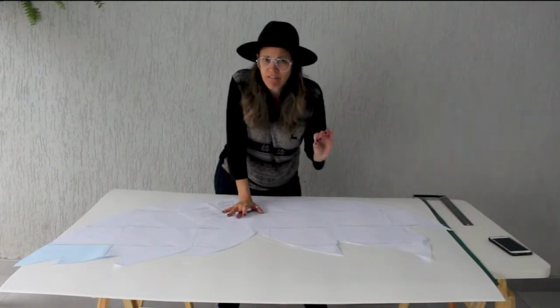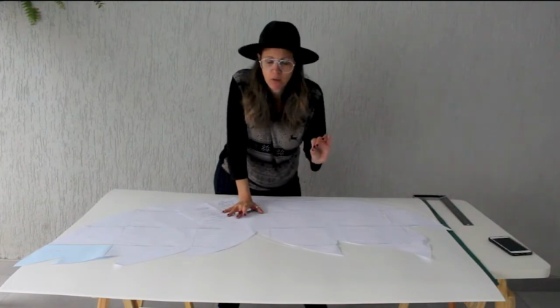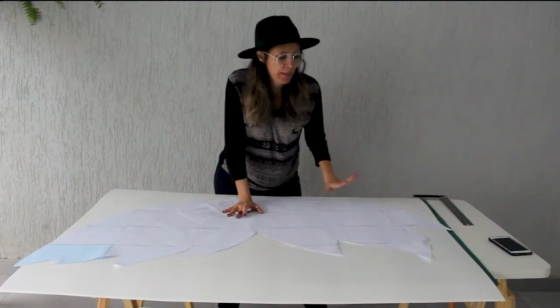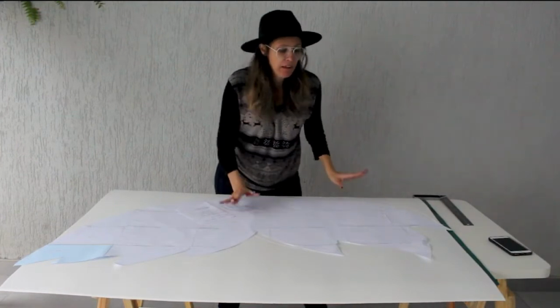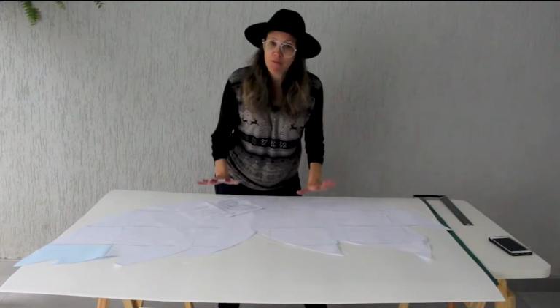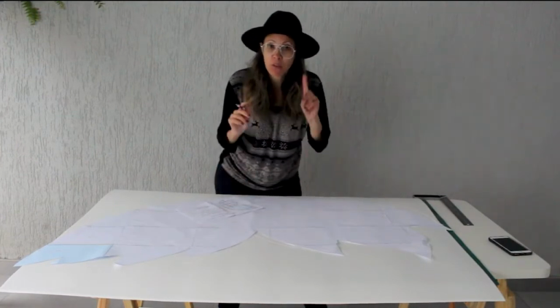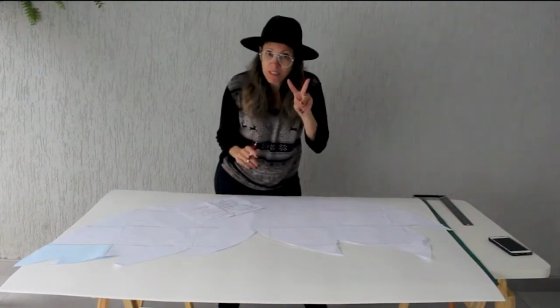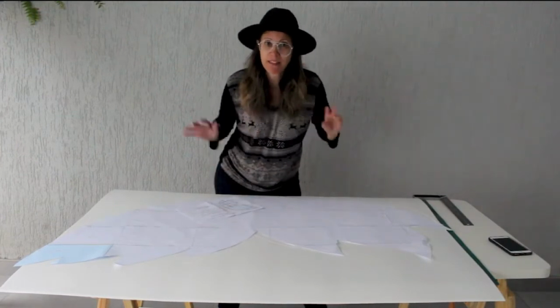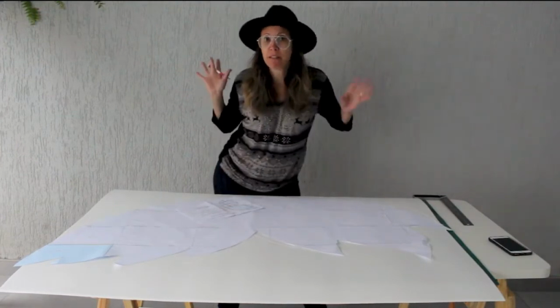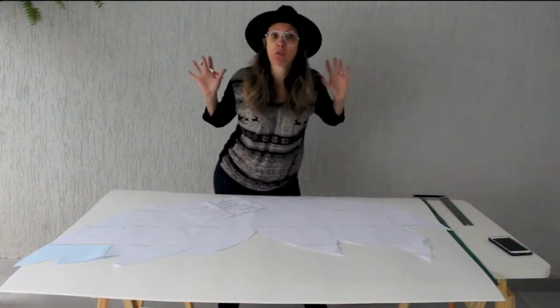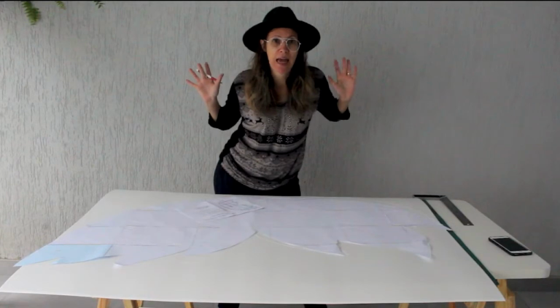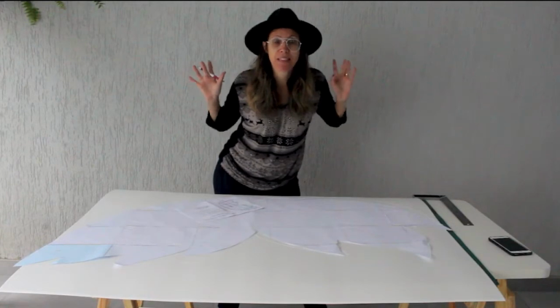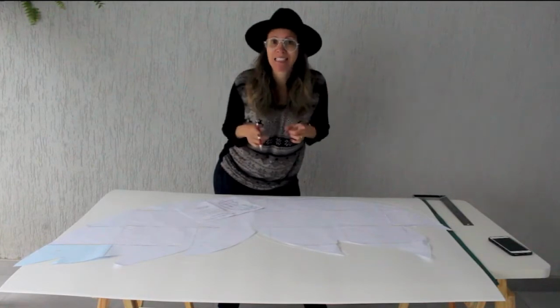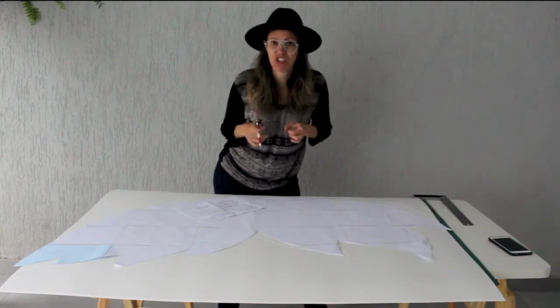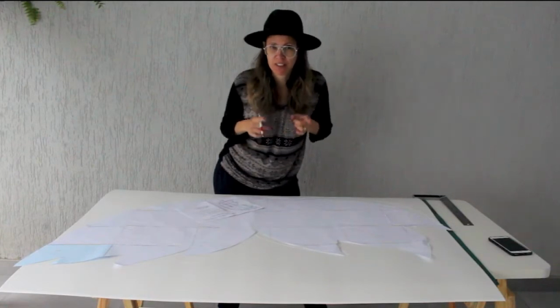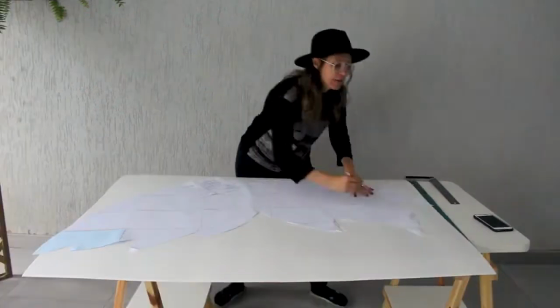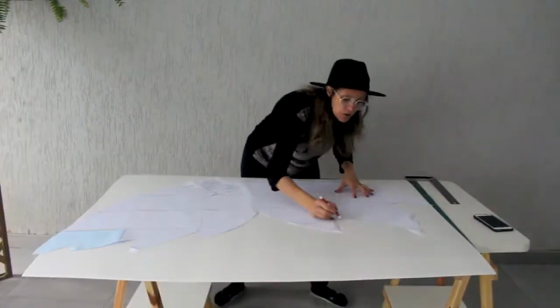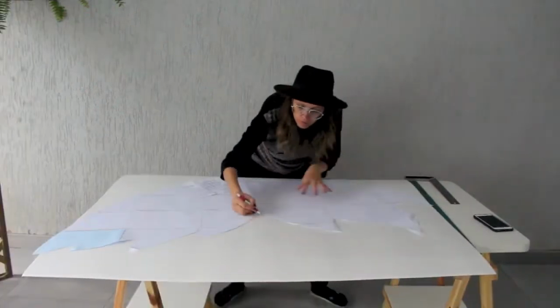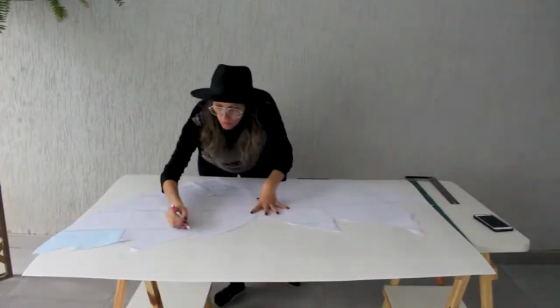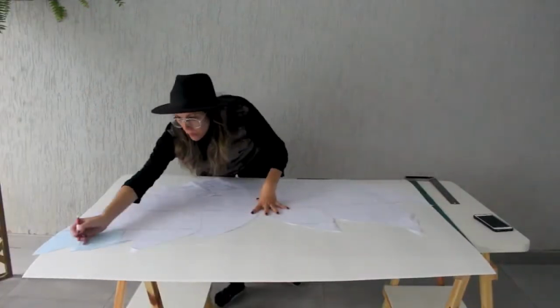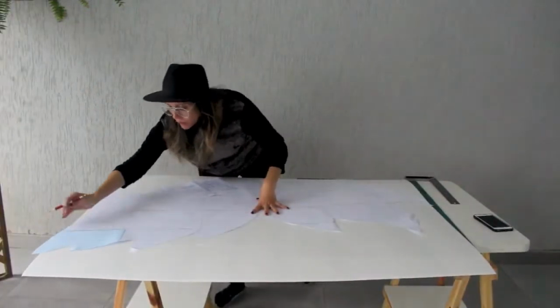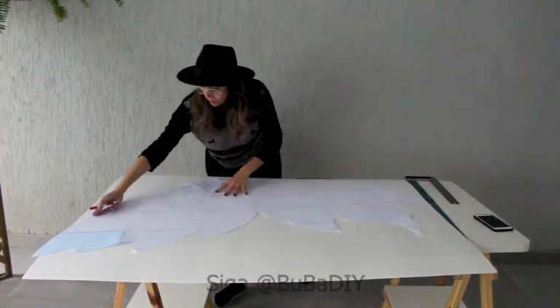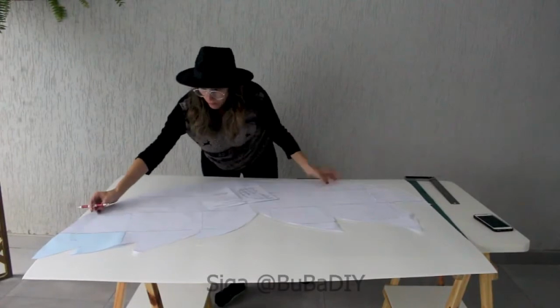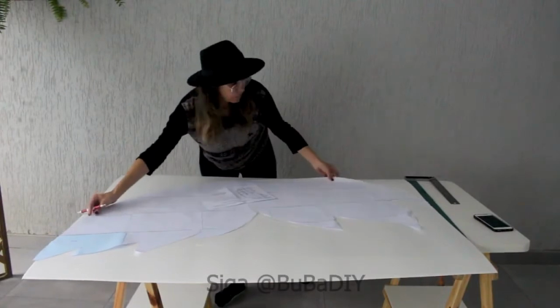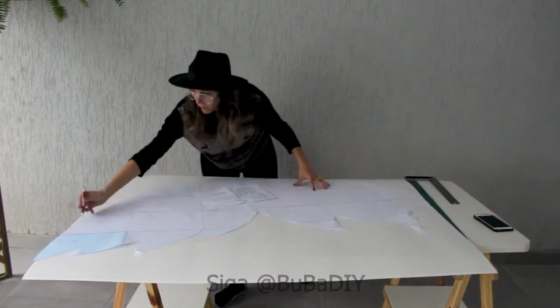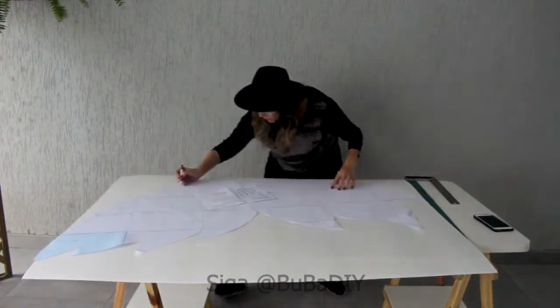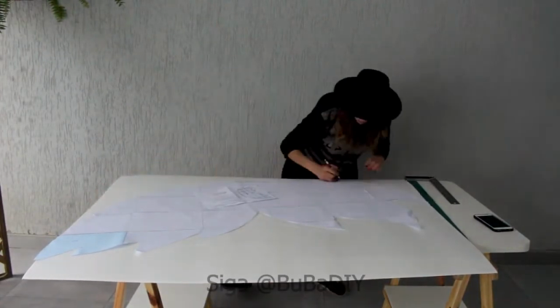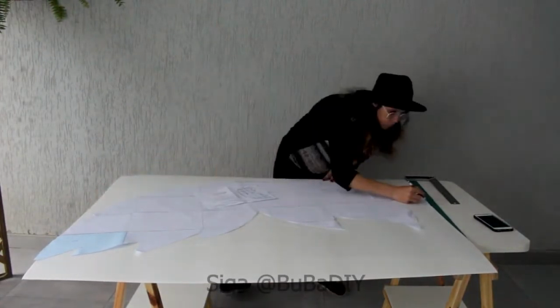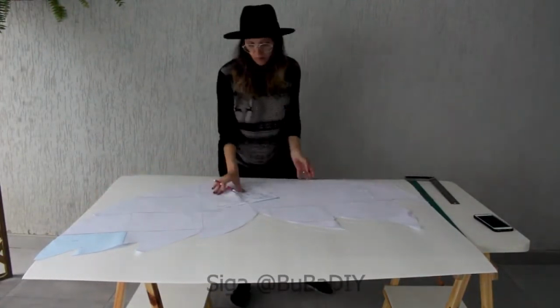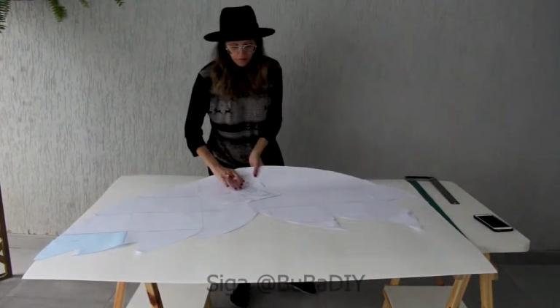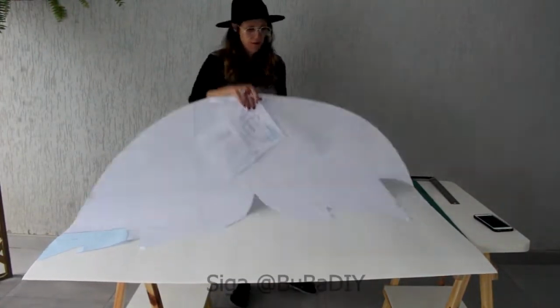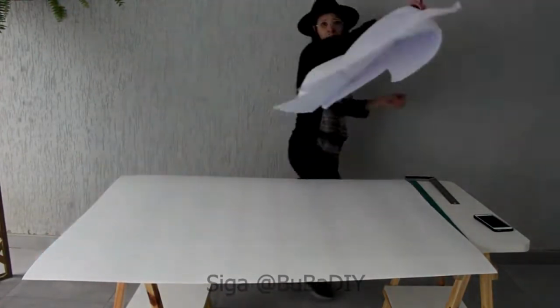I'm going to do it in two plates, because we're going to do both sides of the wing. Mark the mold on the board, then remove the mold and start cutting.